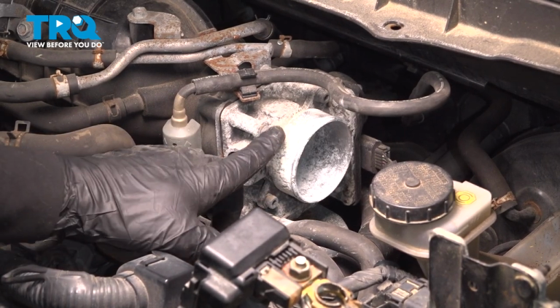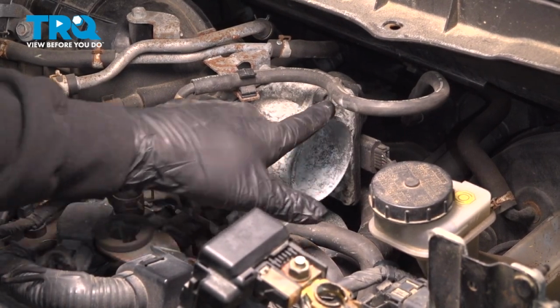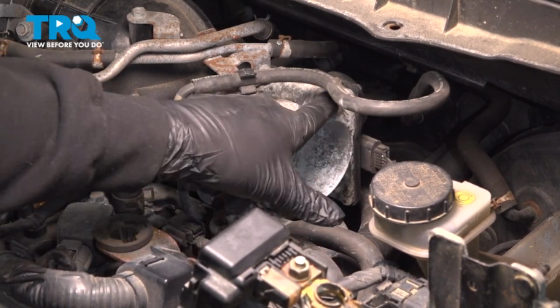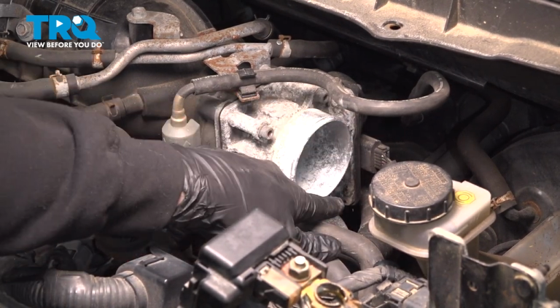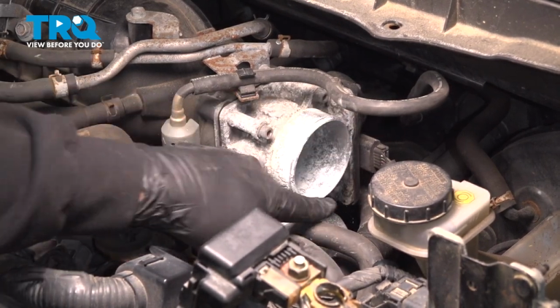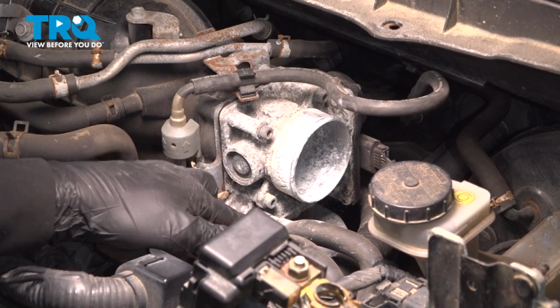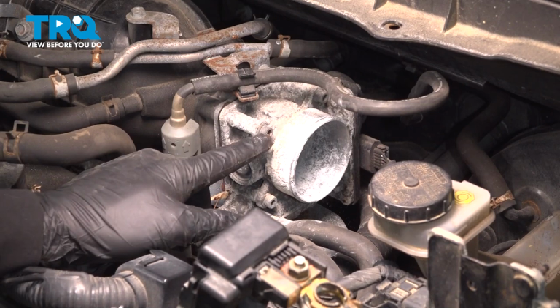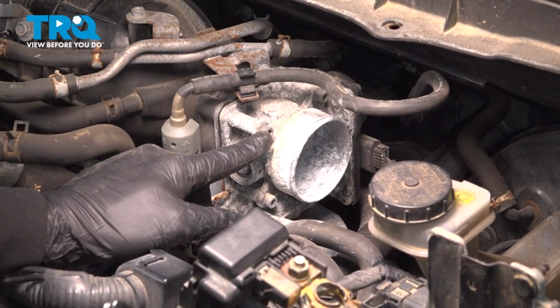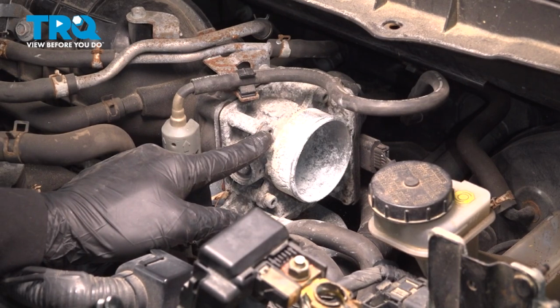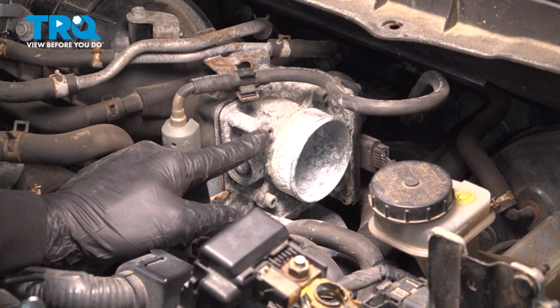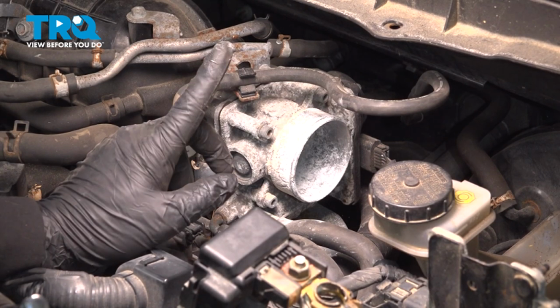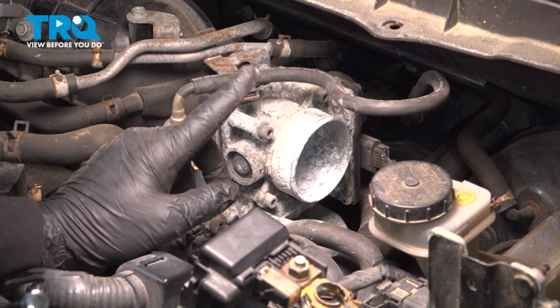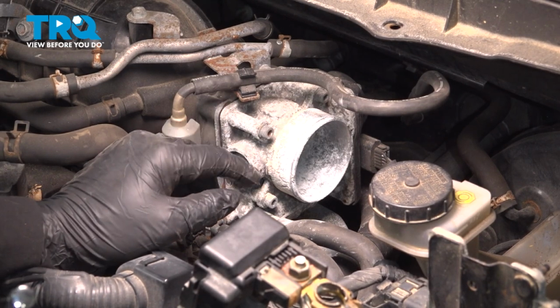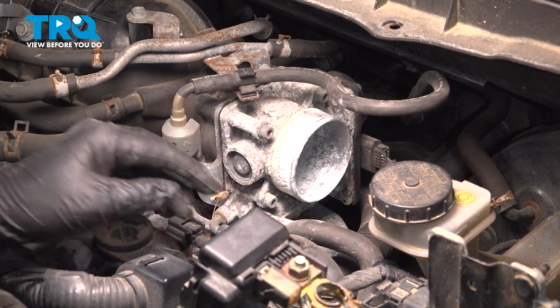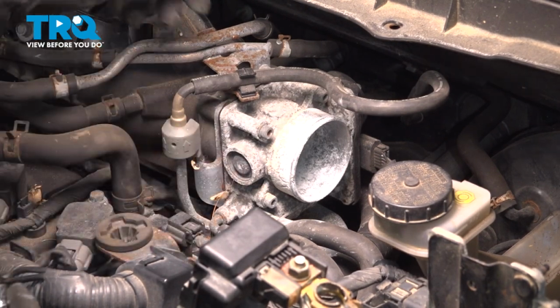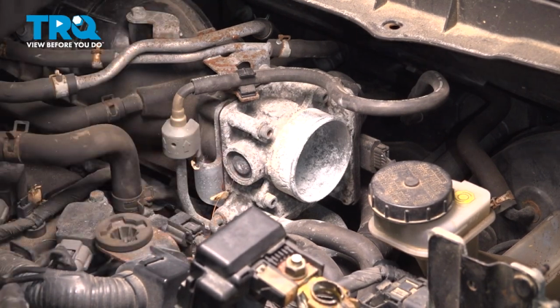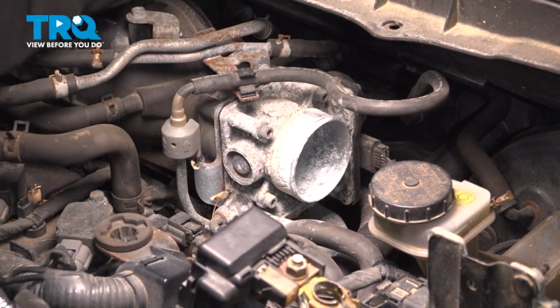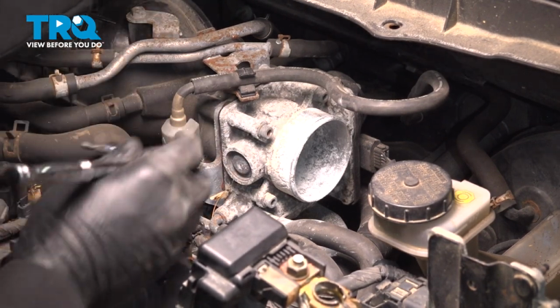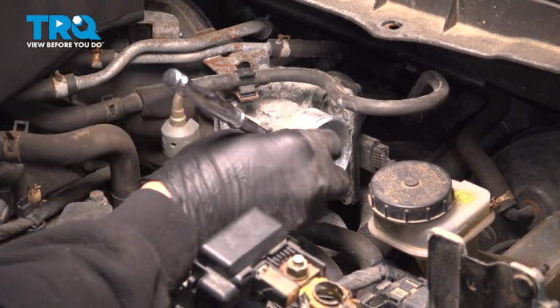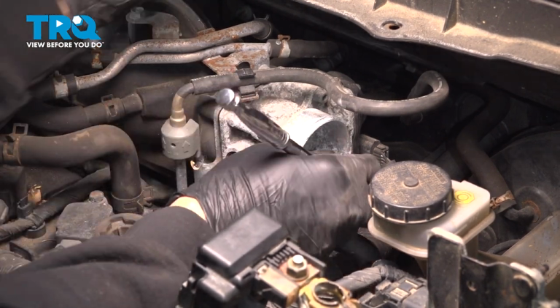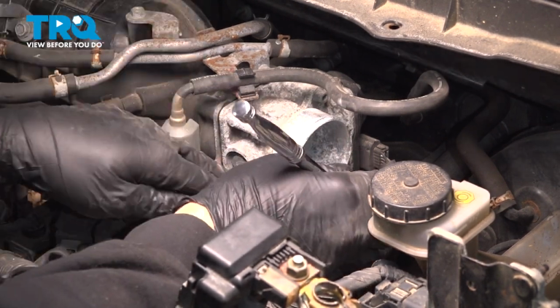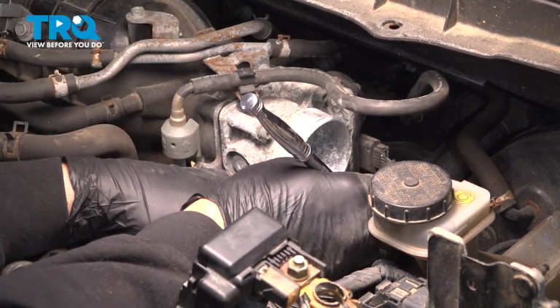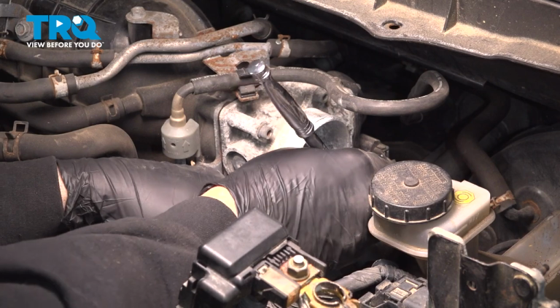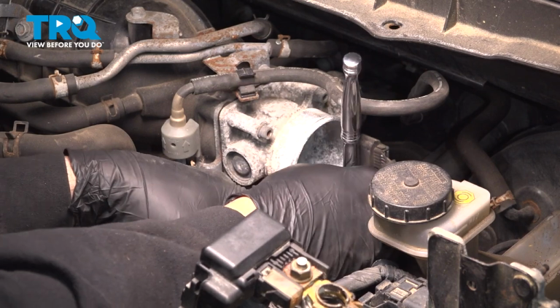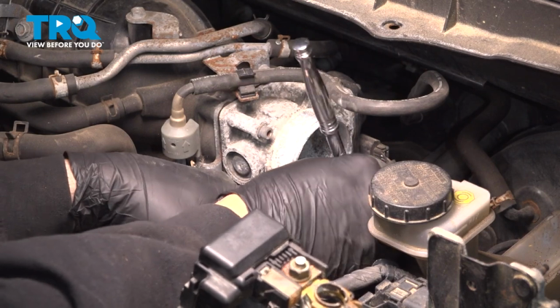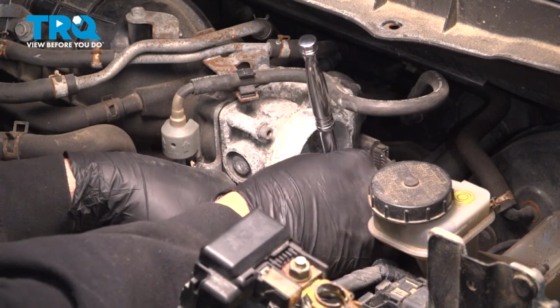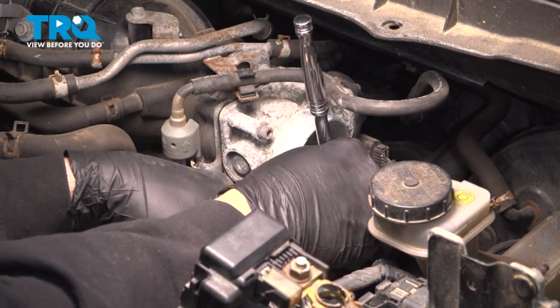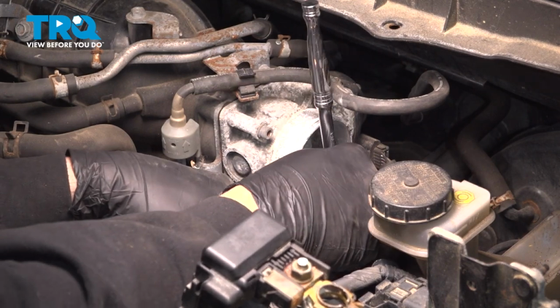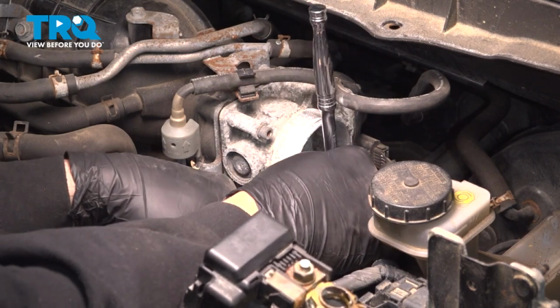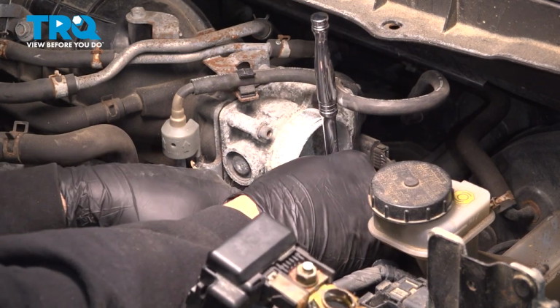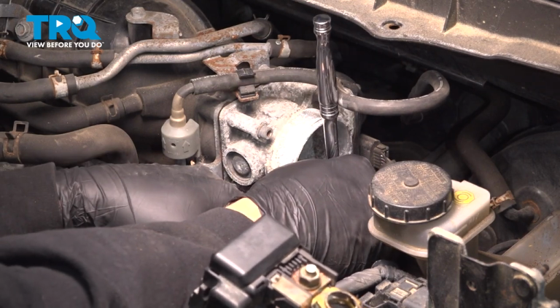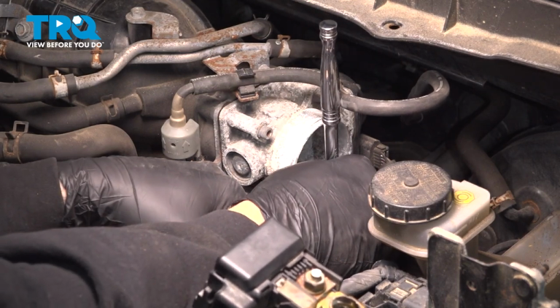Using a number five Allen wrench or Allen key, there are four bolts around the perimeter of the throttle body. What we're going to do is just break those free first, just to loosen them.